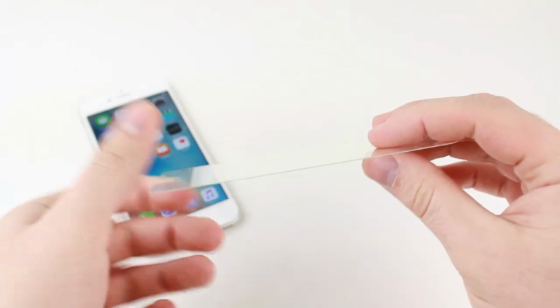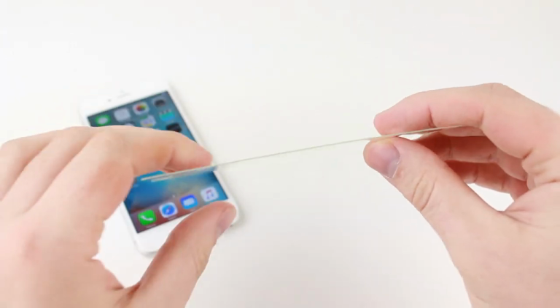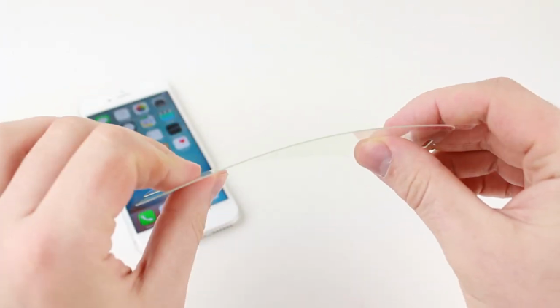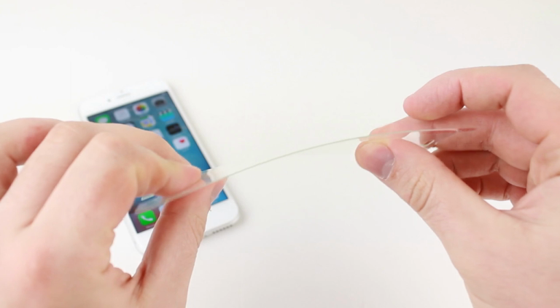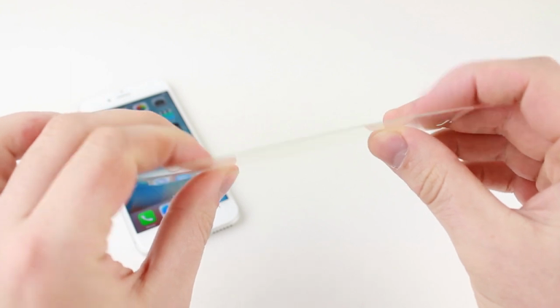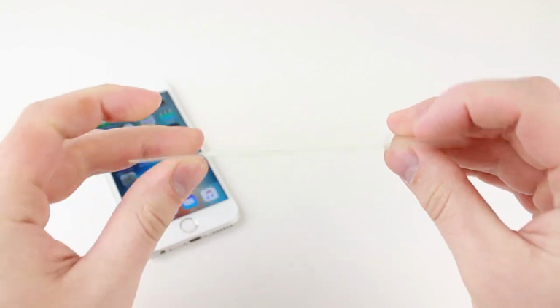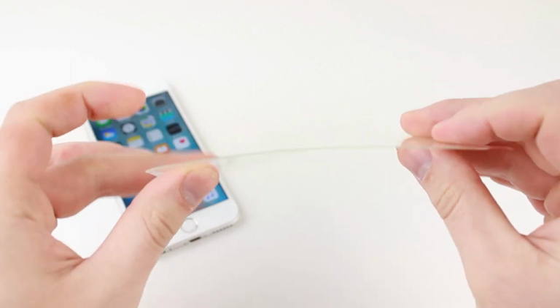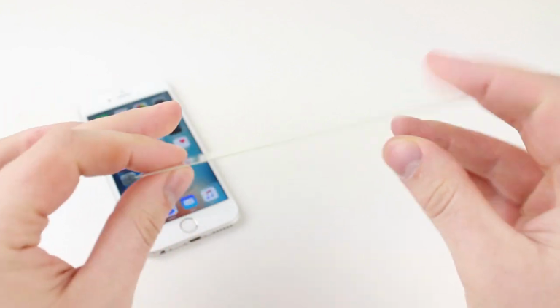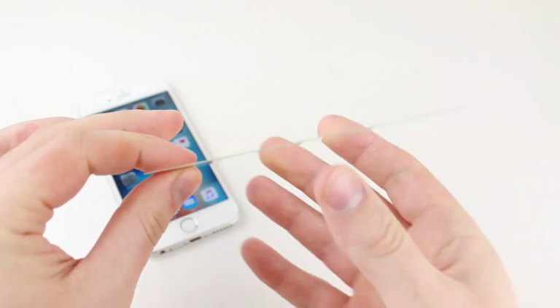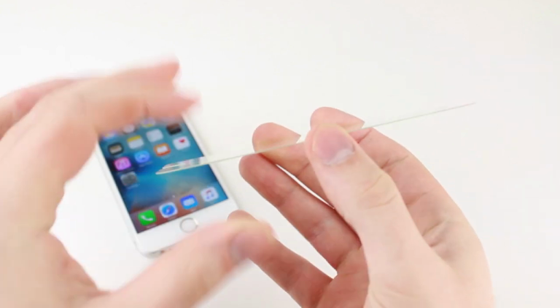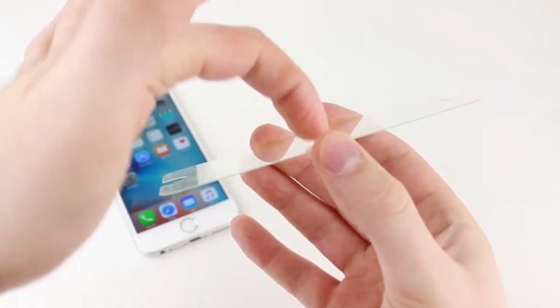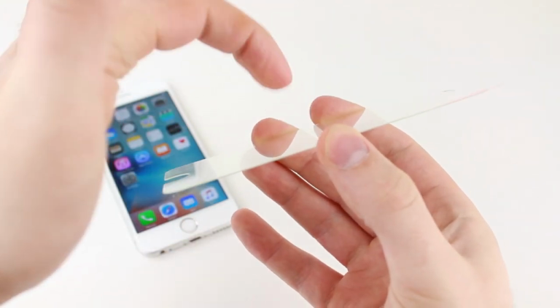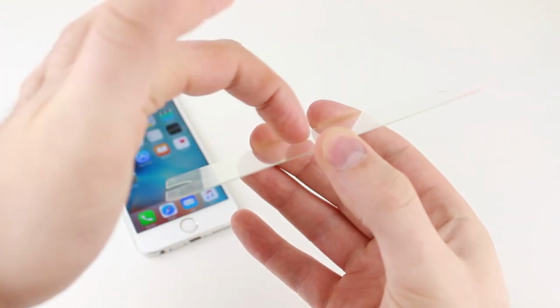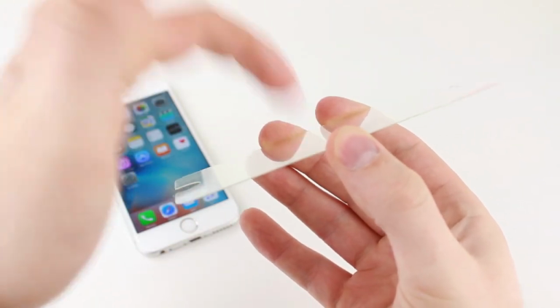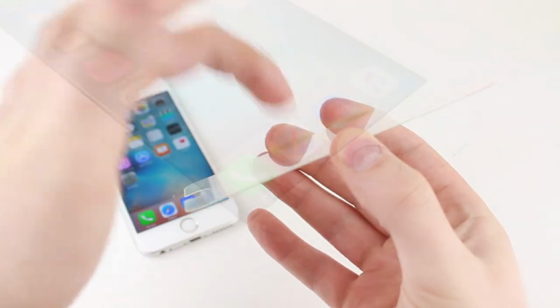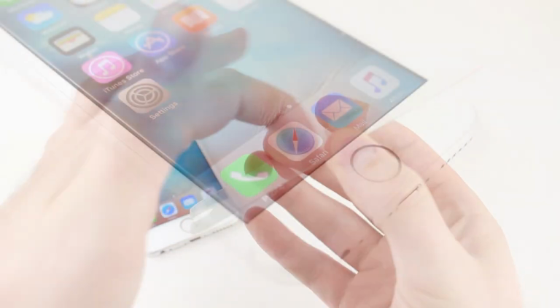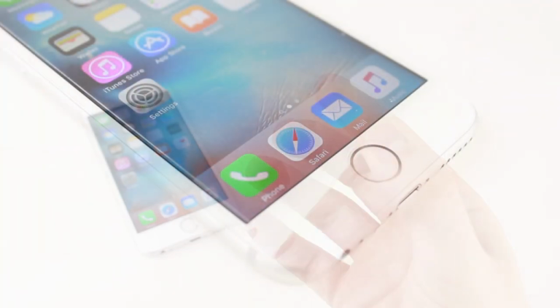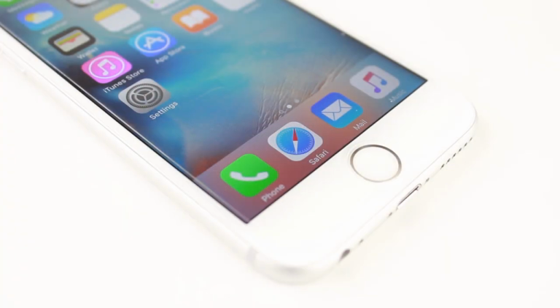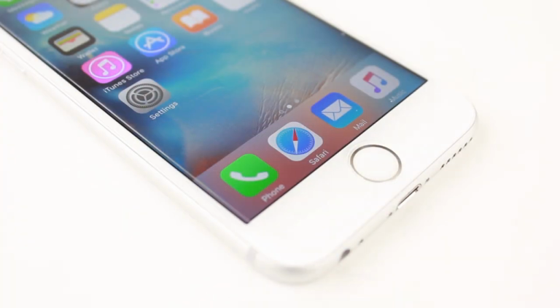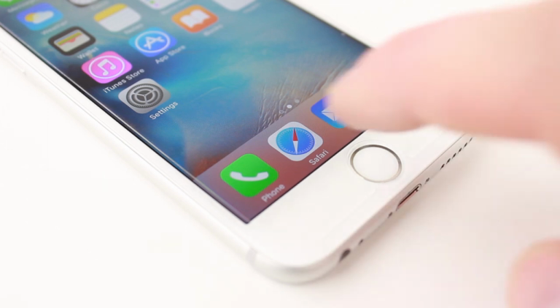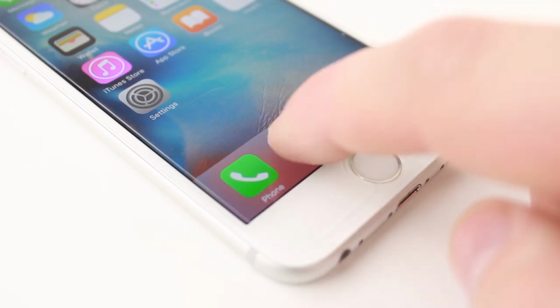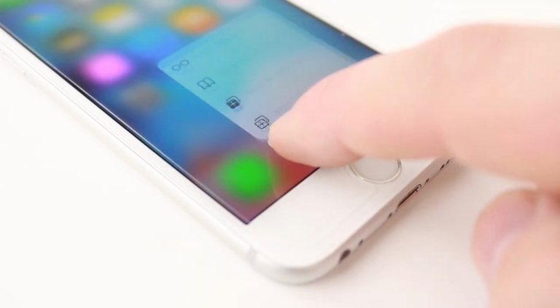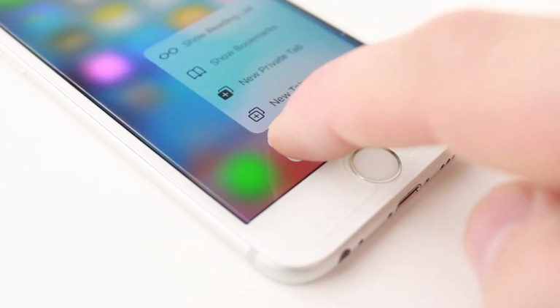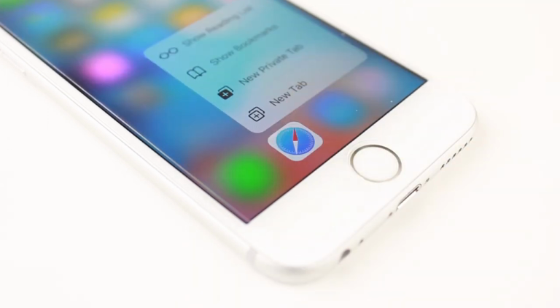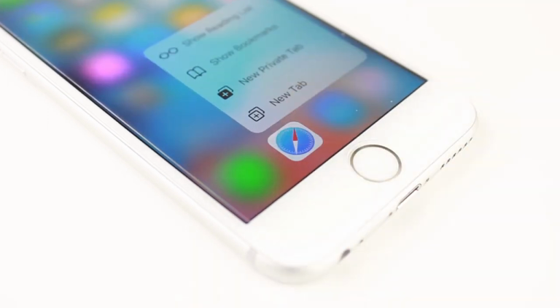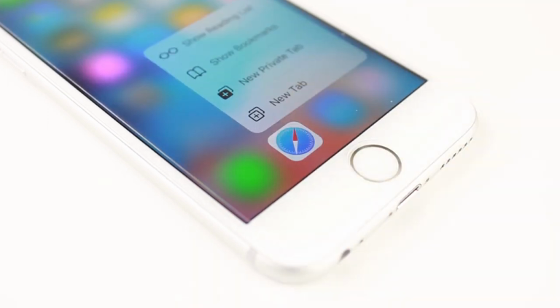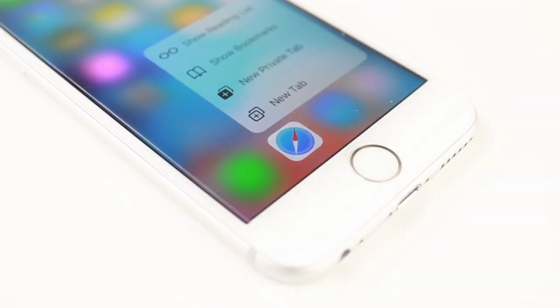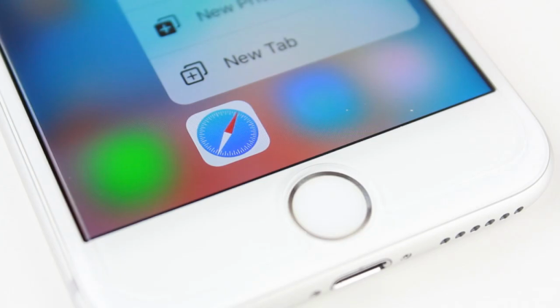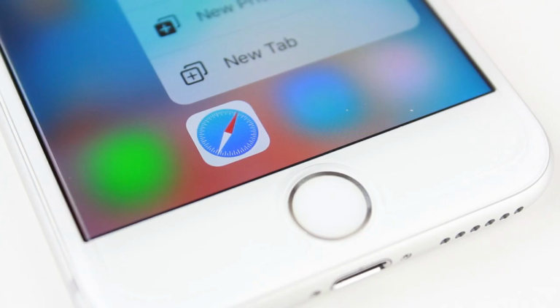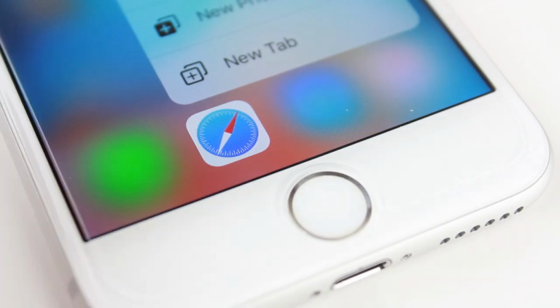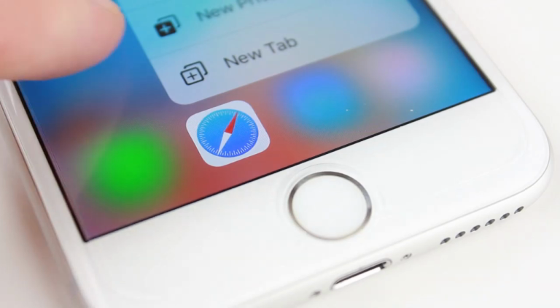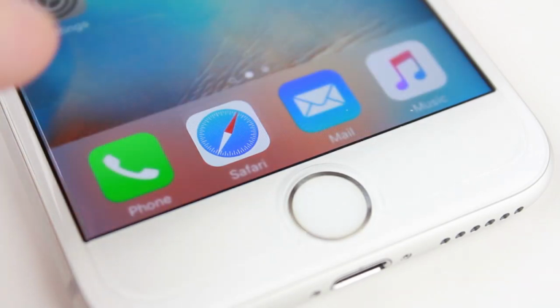Using the Elixir iPhone 6S tempered glass screen protector, we can see that this feature still works absolutely fine, with no additional pressure or variation on touch required.